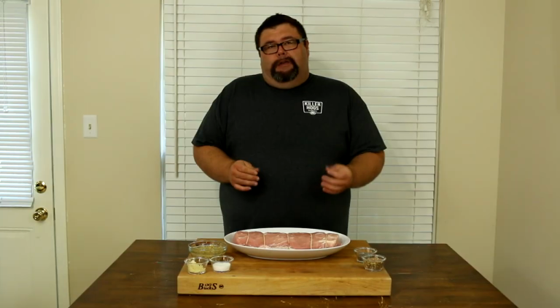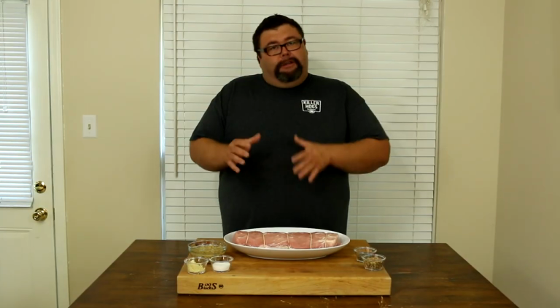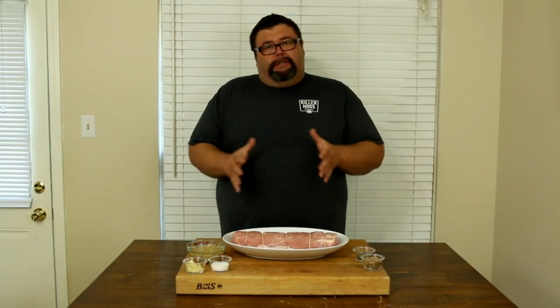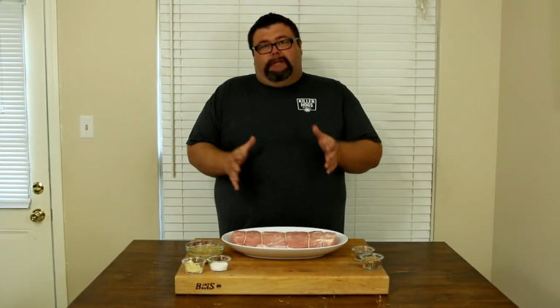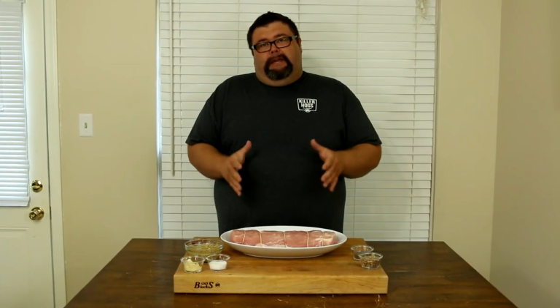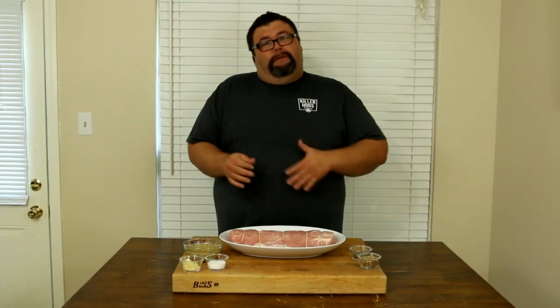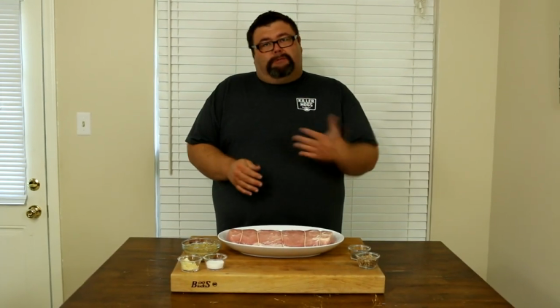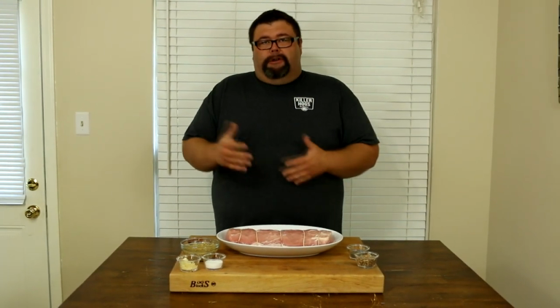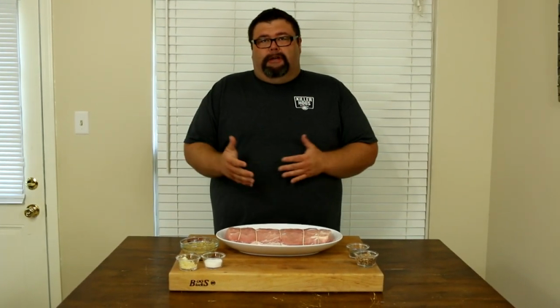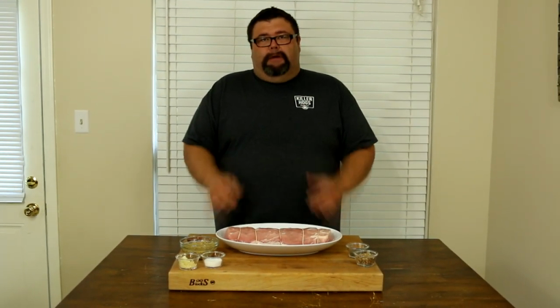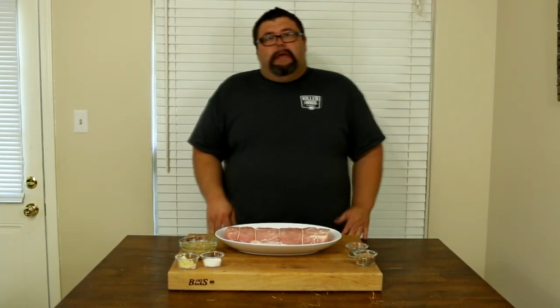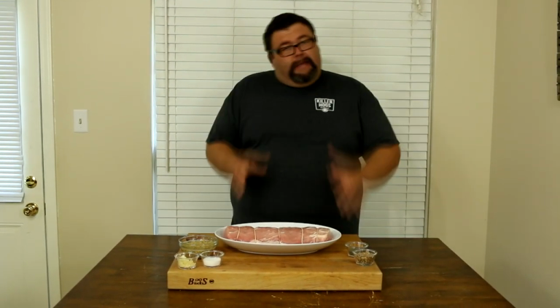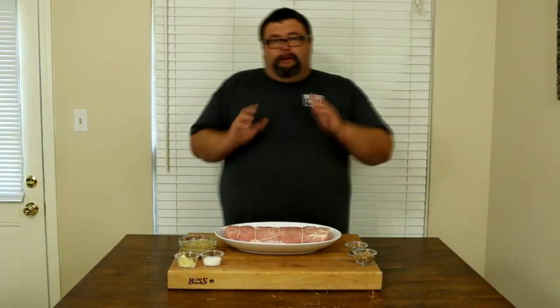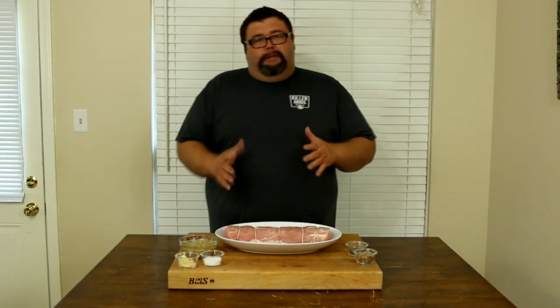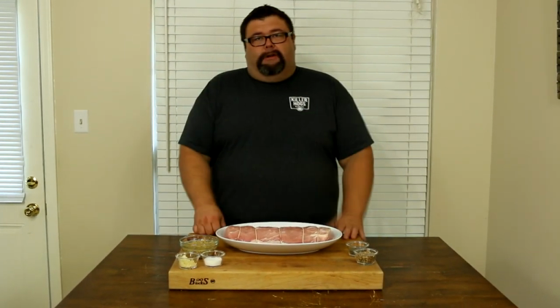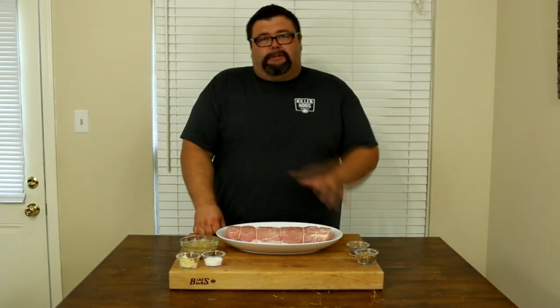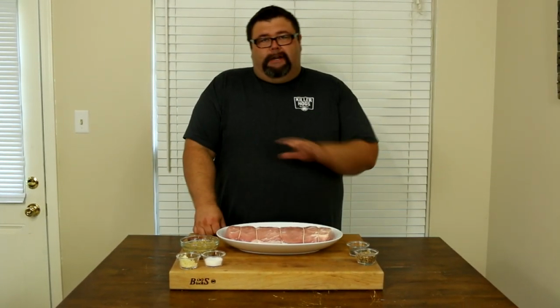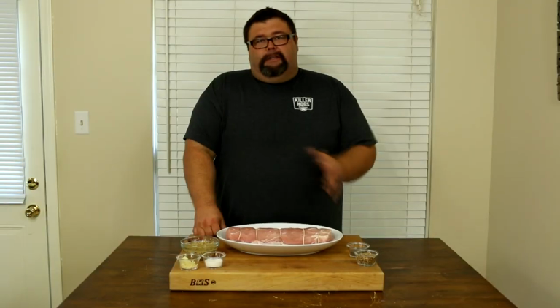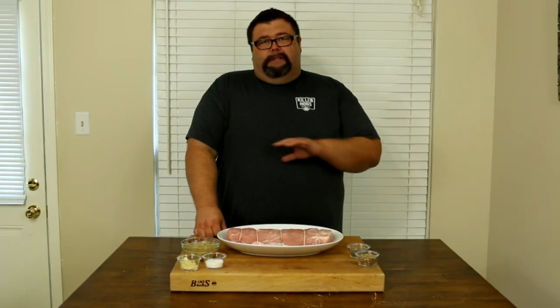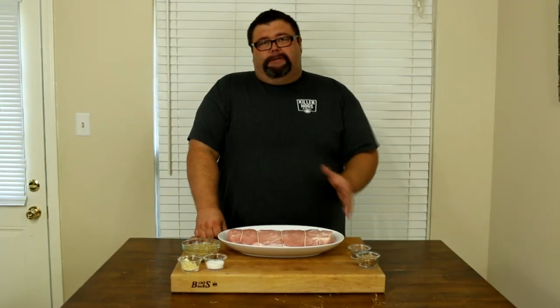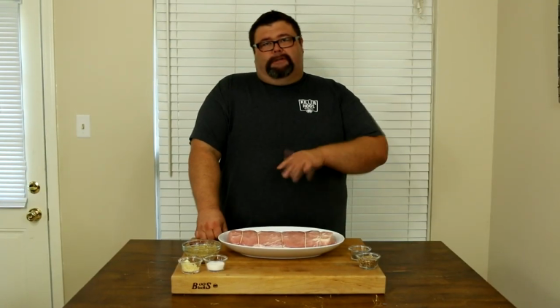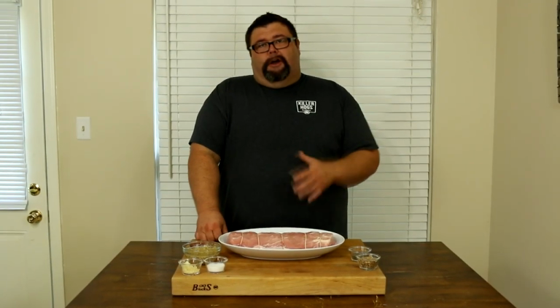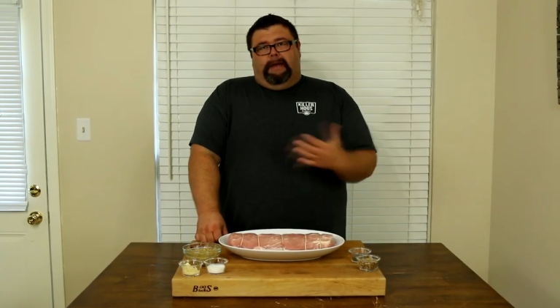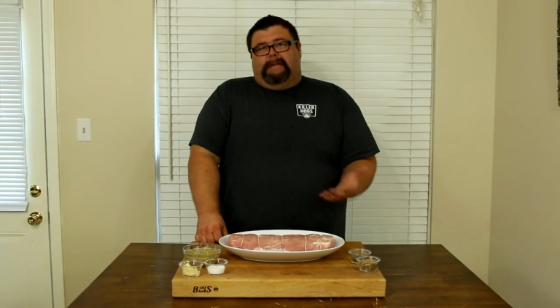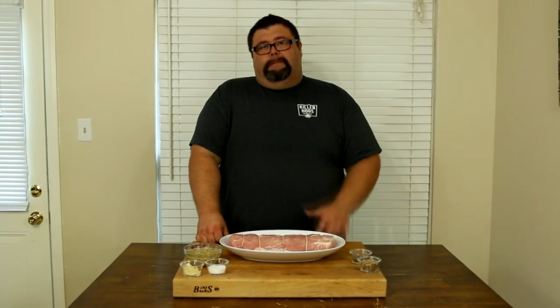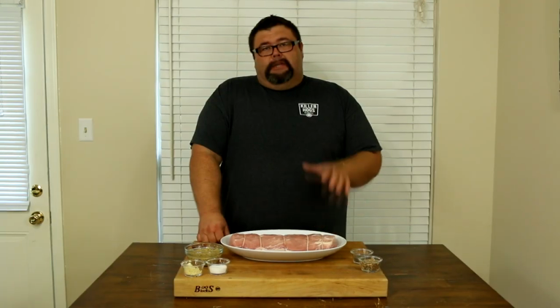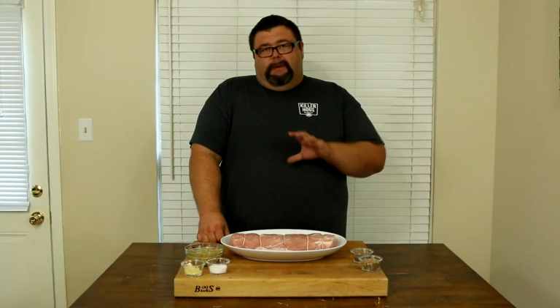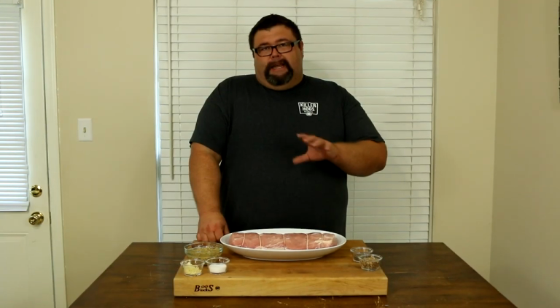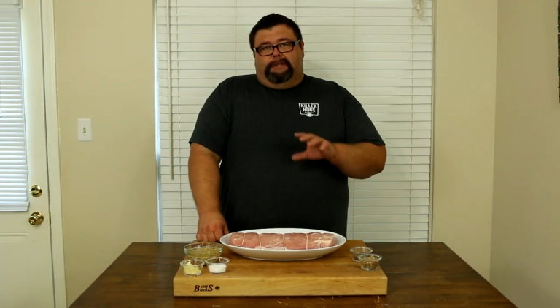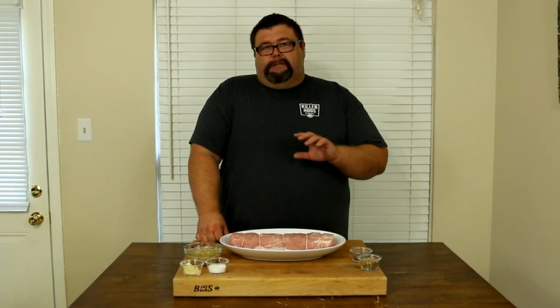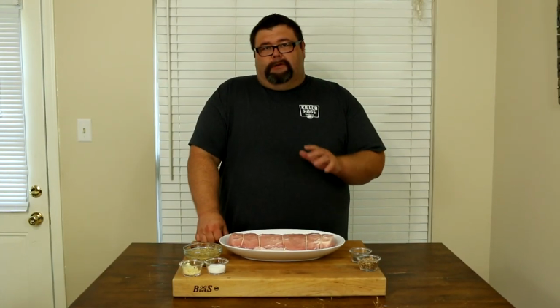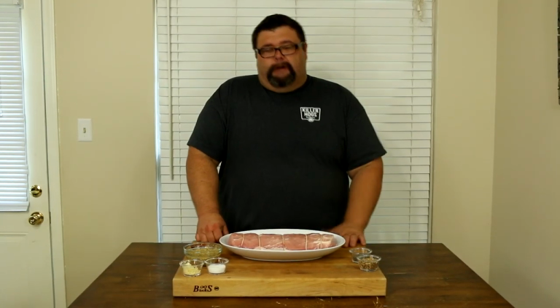You can use this recipe if you want to smoke it or grill it, but today we're going to be using the rotisserie, and all the temperatures and times we're talking about are going to be pertaining to the rotisserie grill.